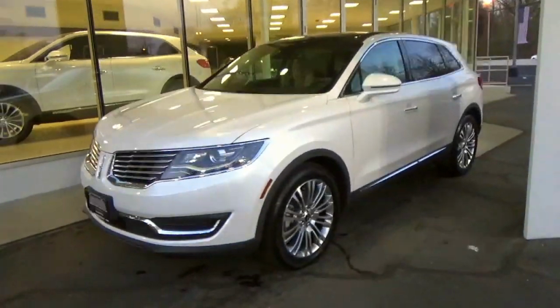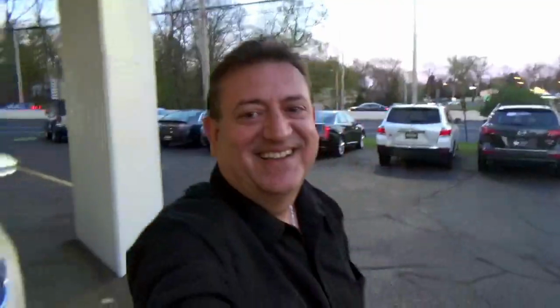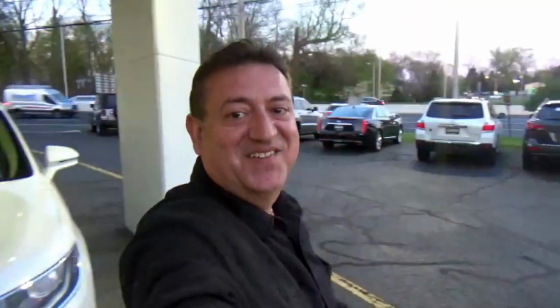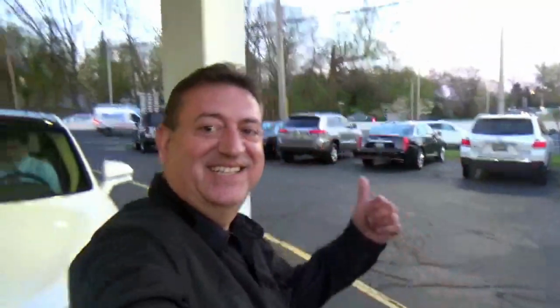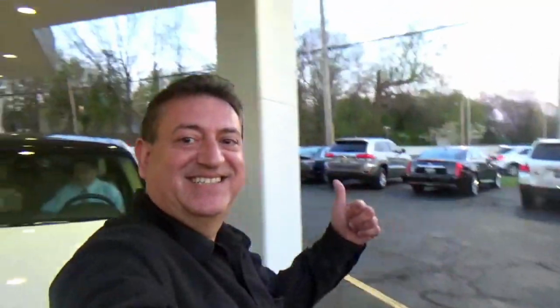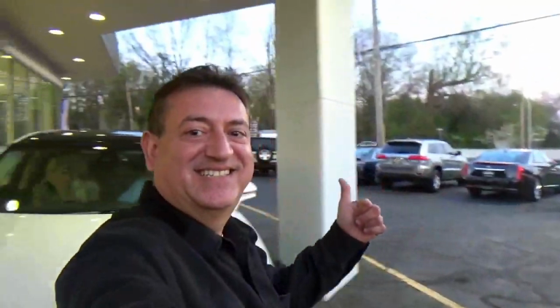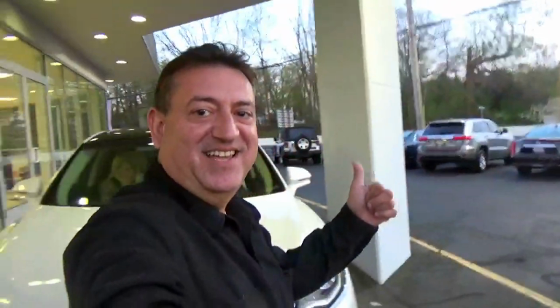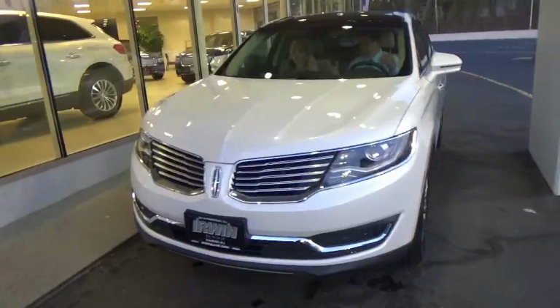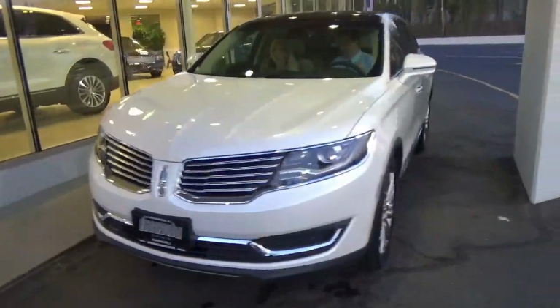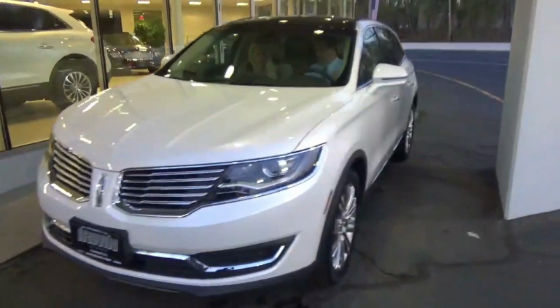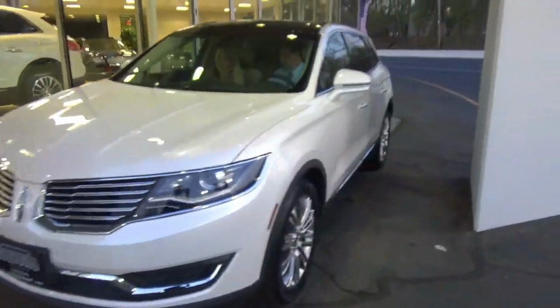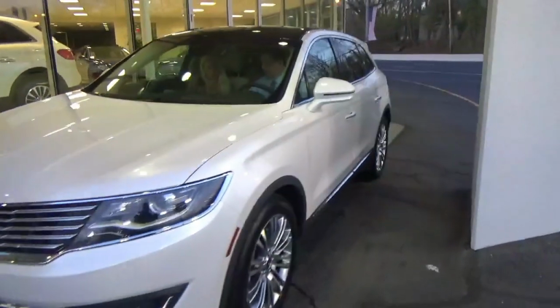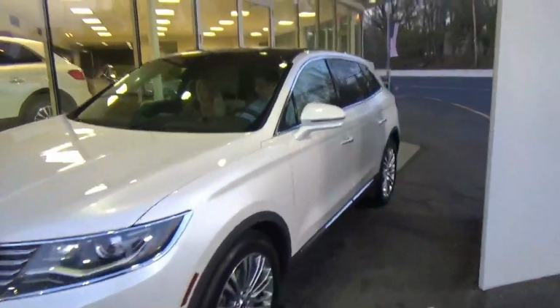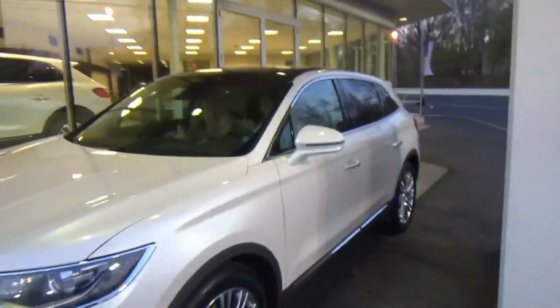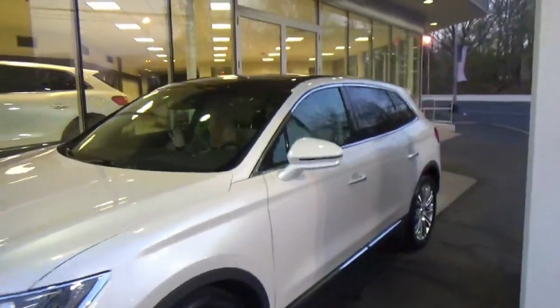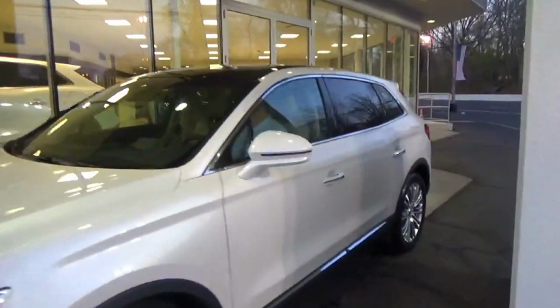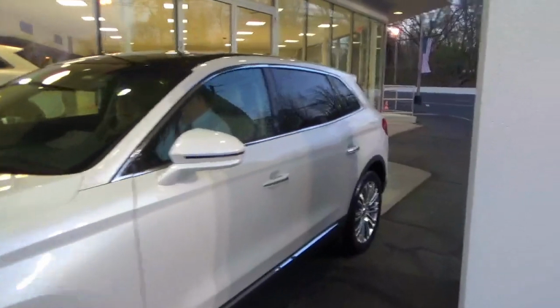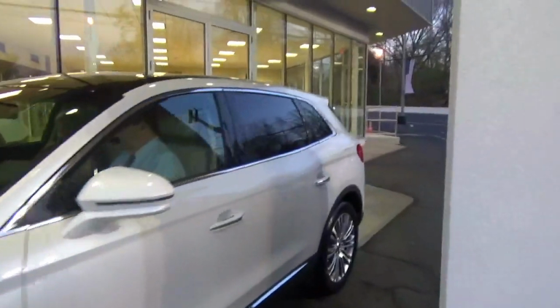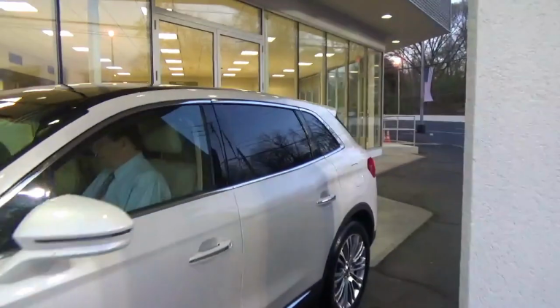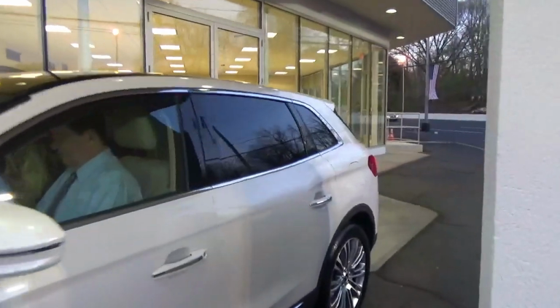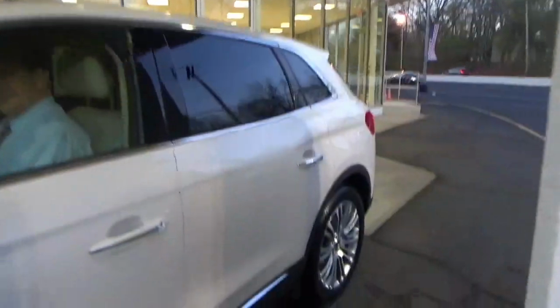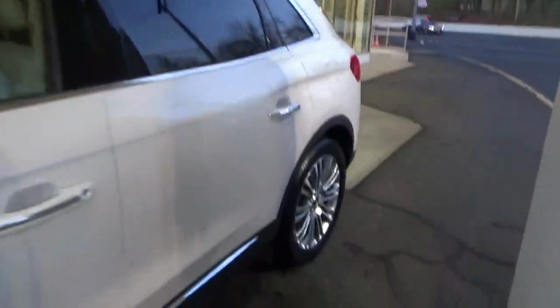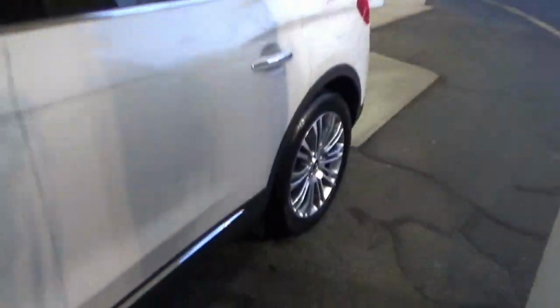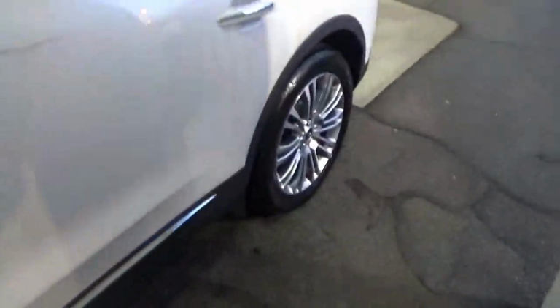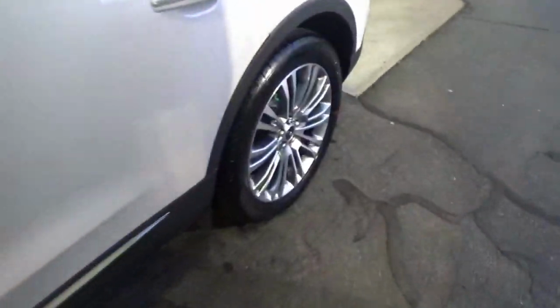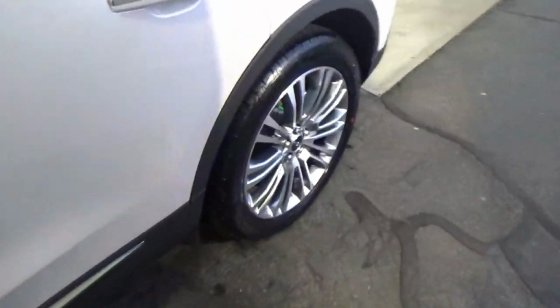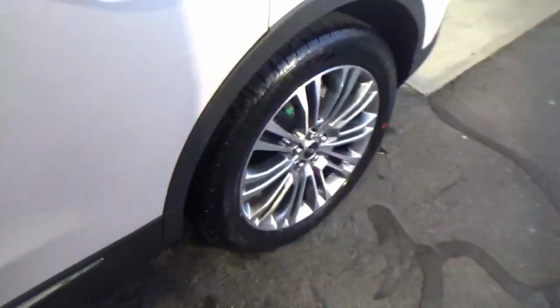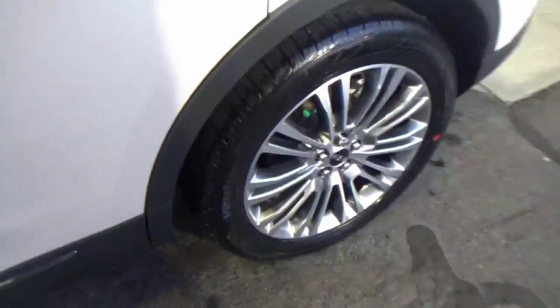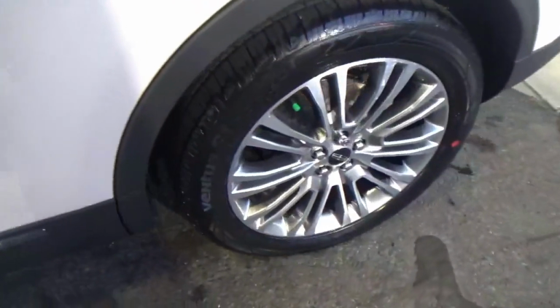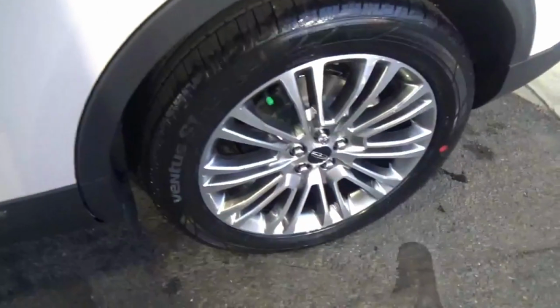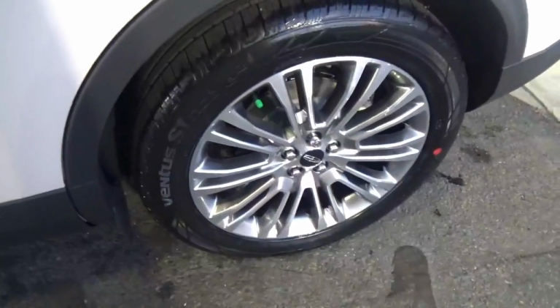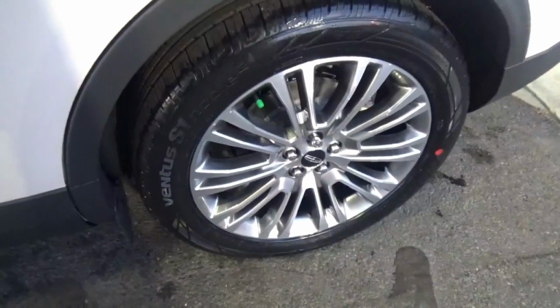There it is. This is it. Amazing. Beautiful rims.